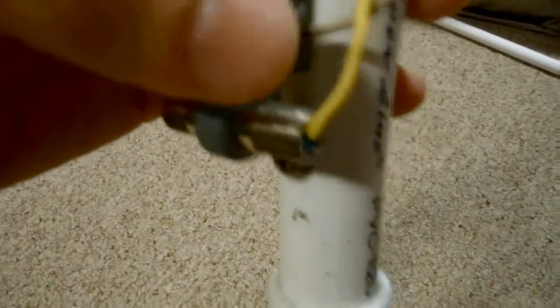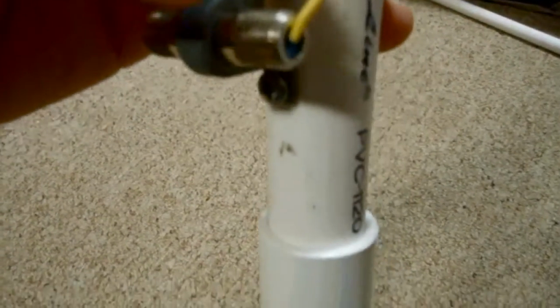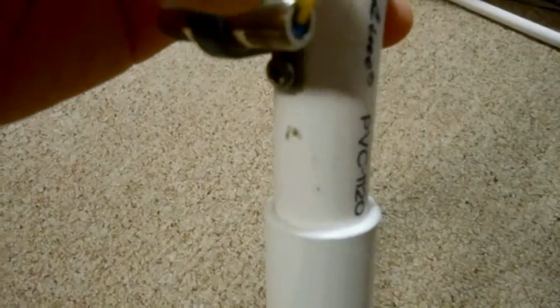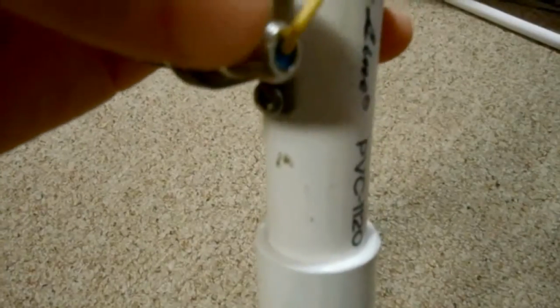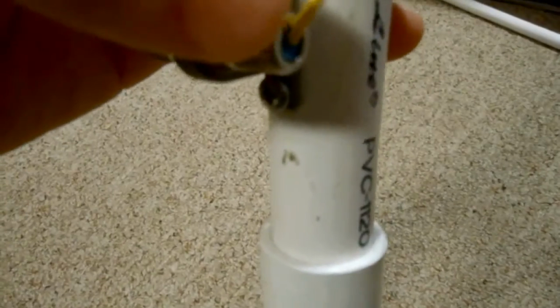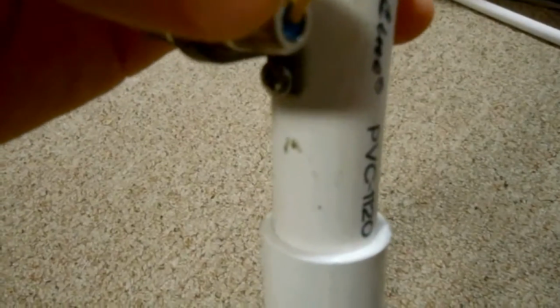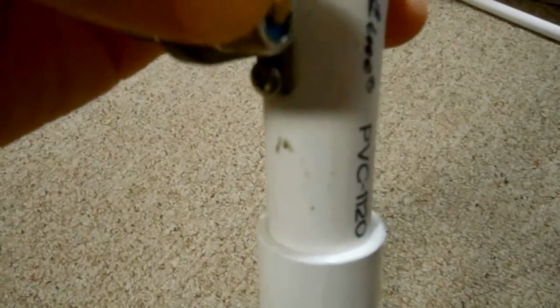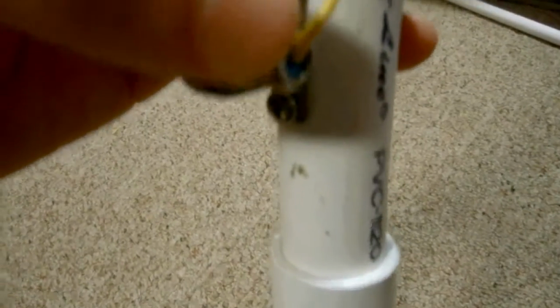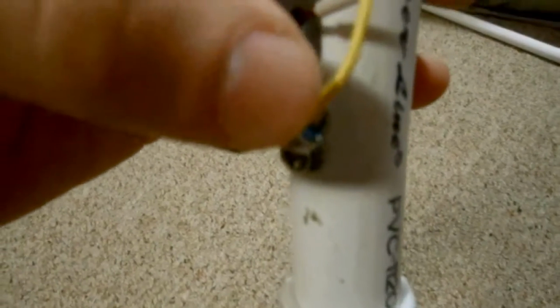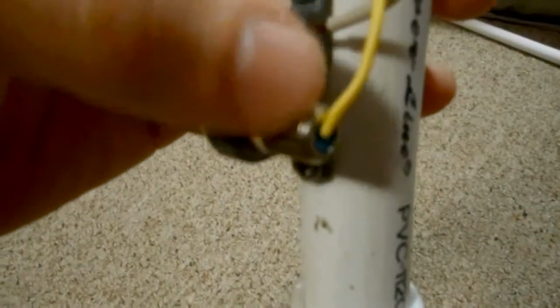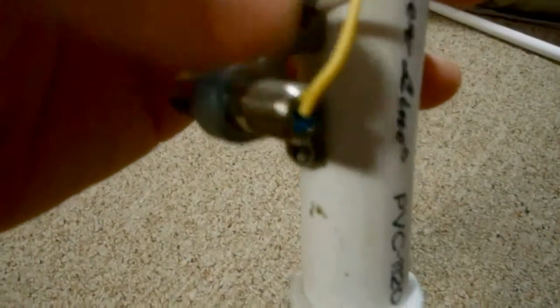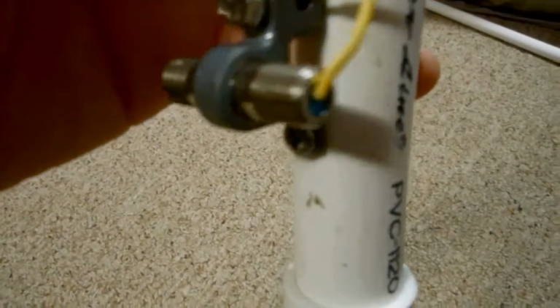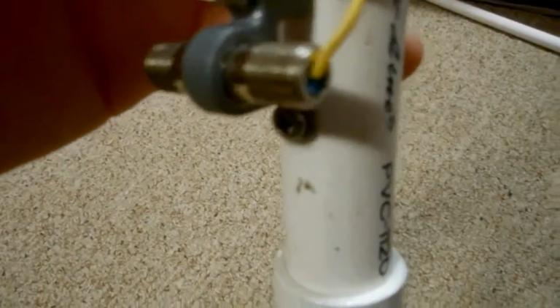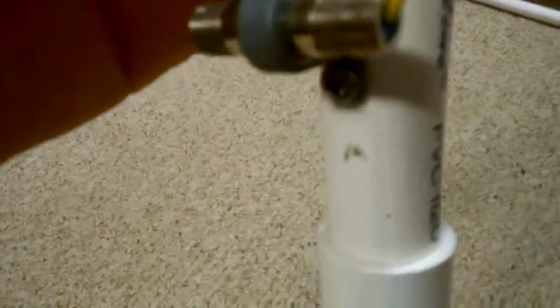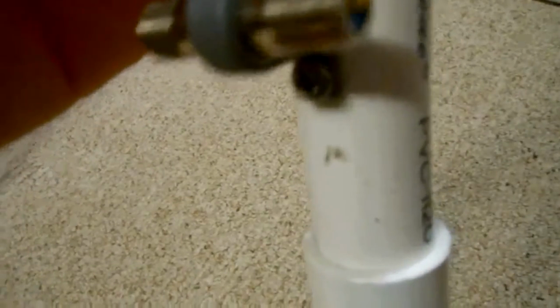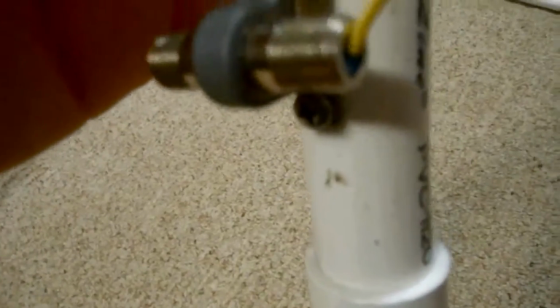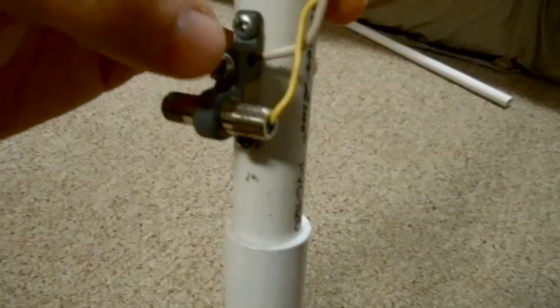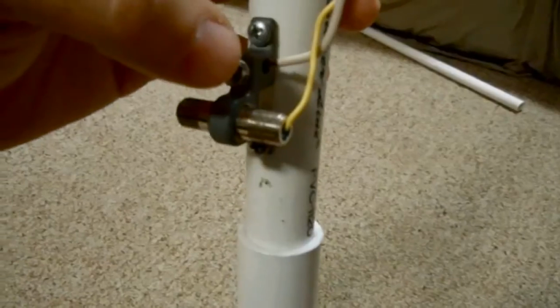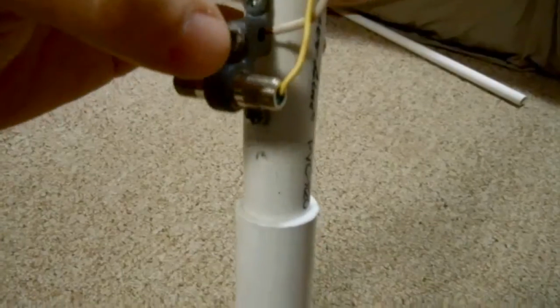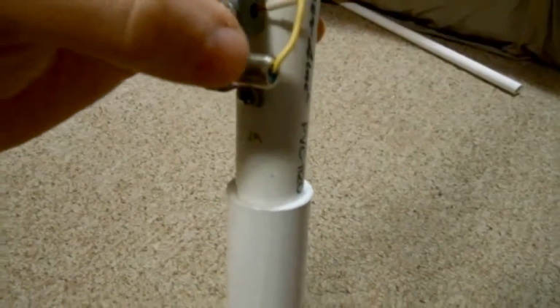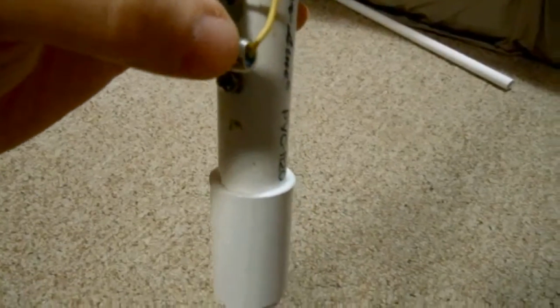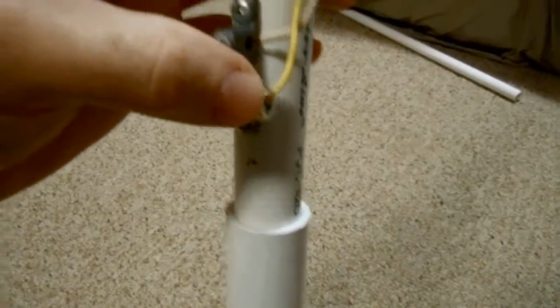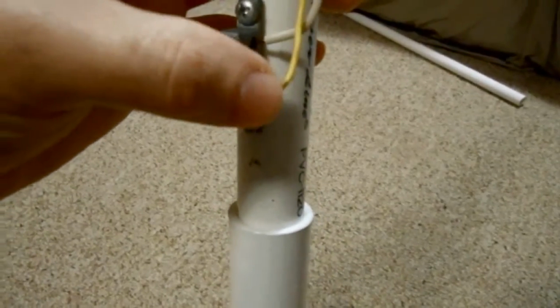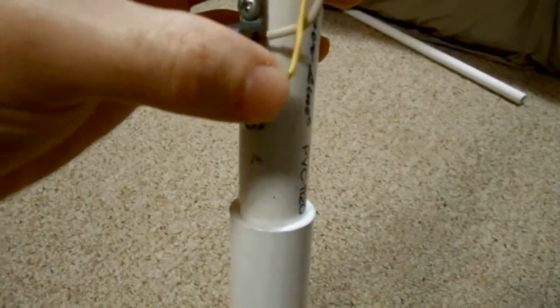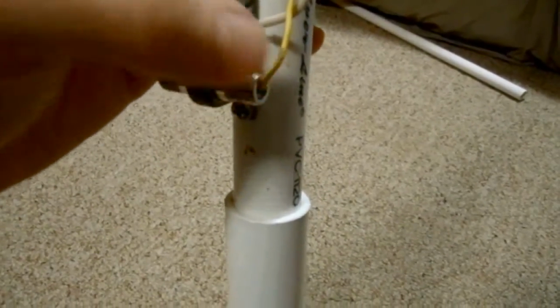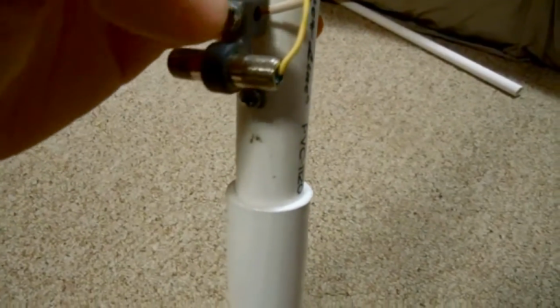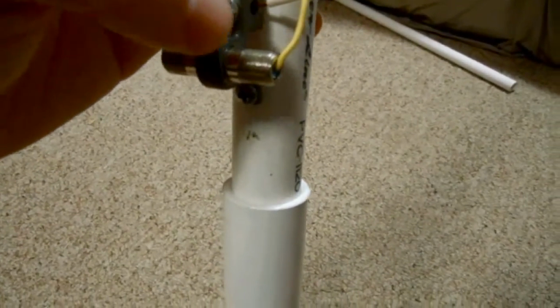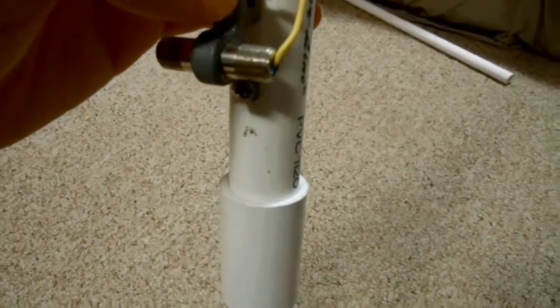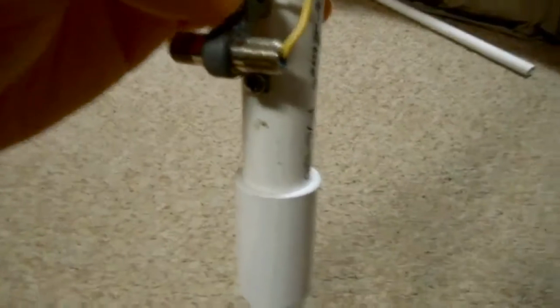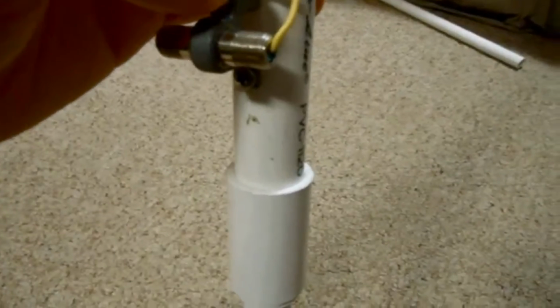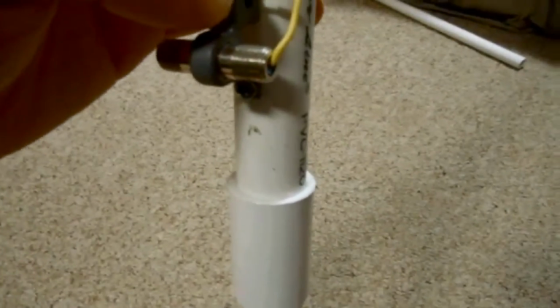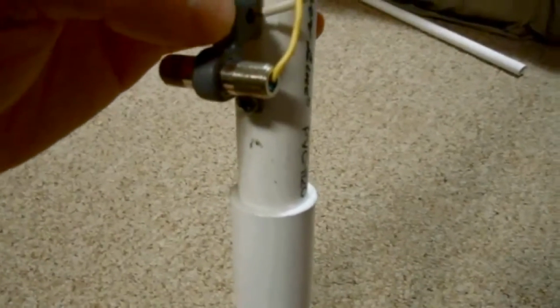You want to make sure that there is no way that that copper can short out with the metal for the shield. I would just say put a little bit of glue on here to keep water from going into it and corroding it.